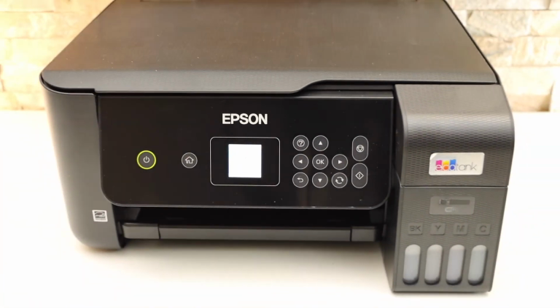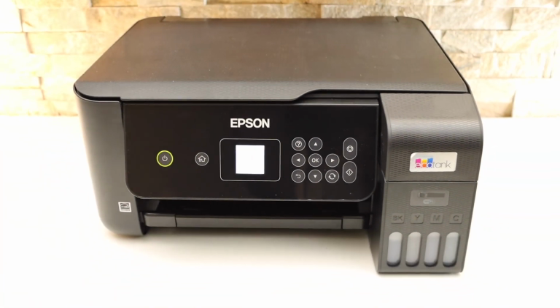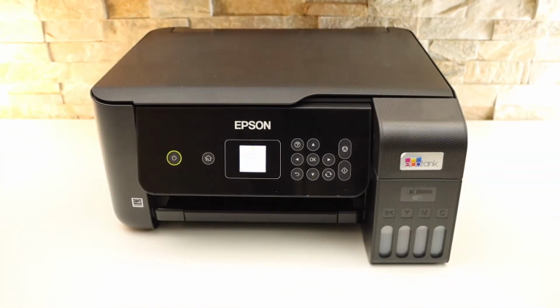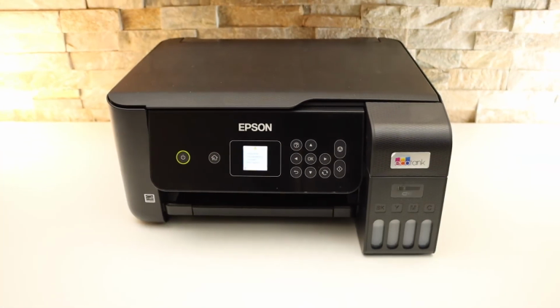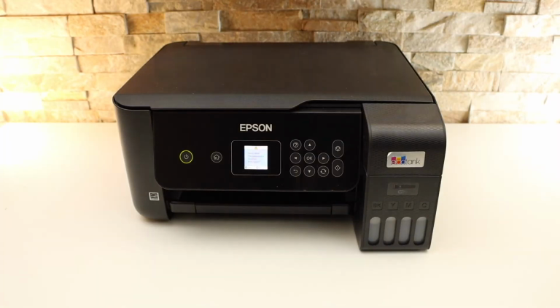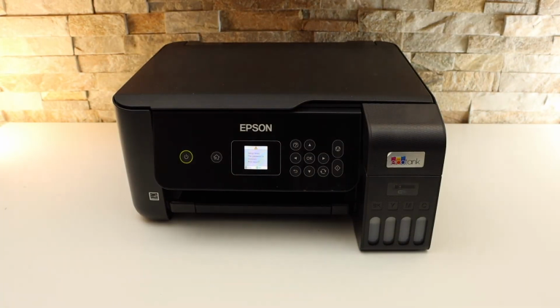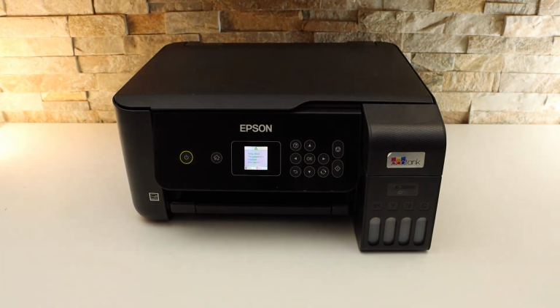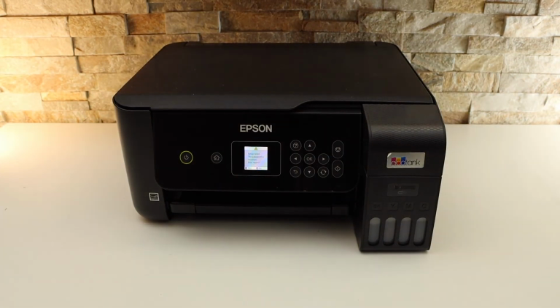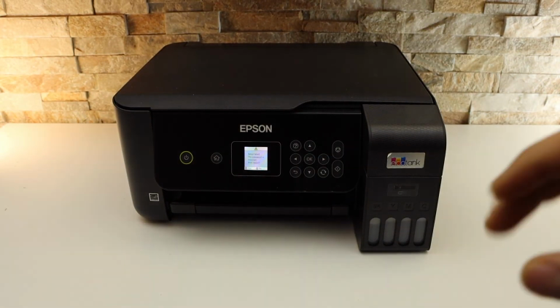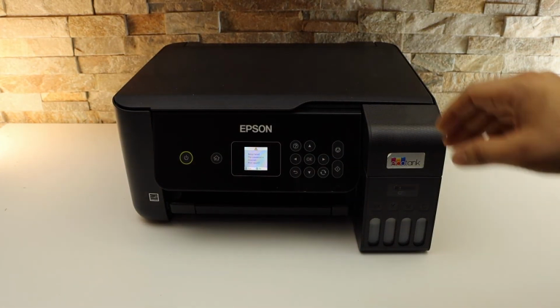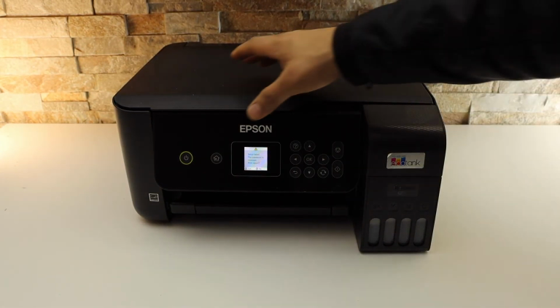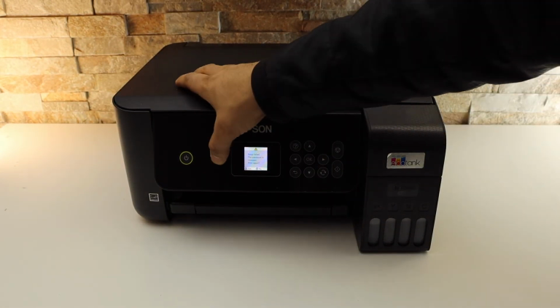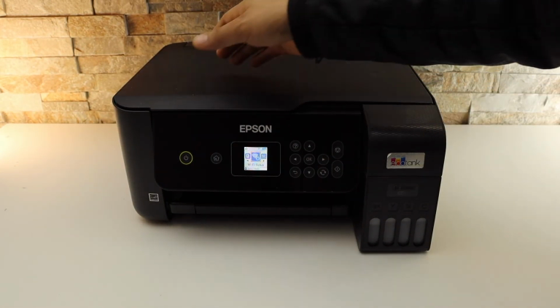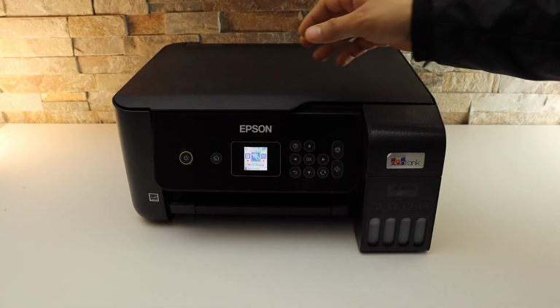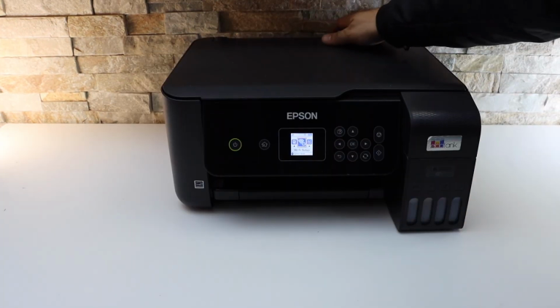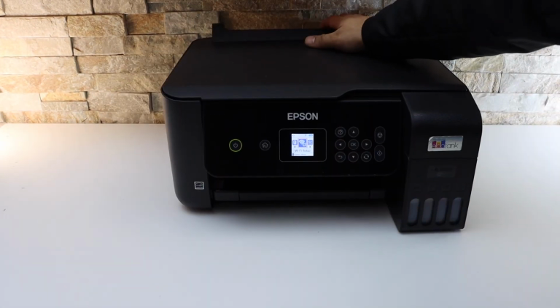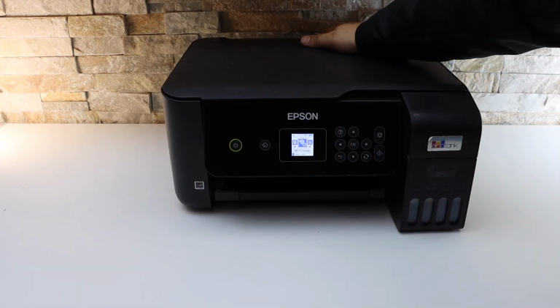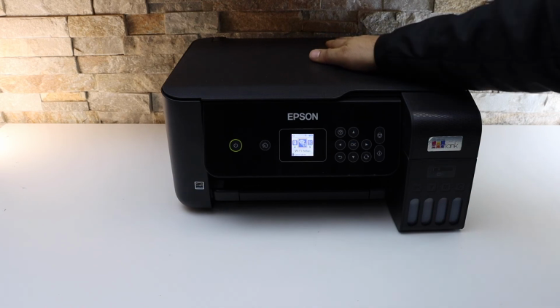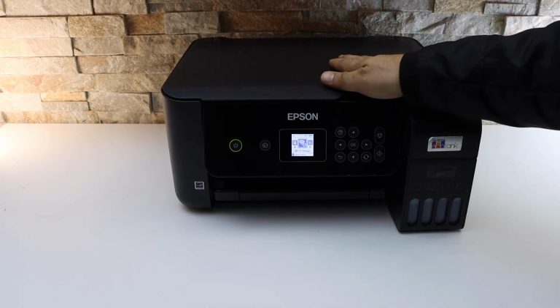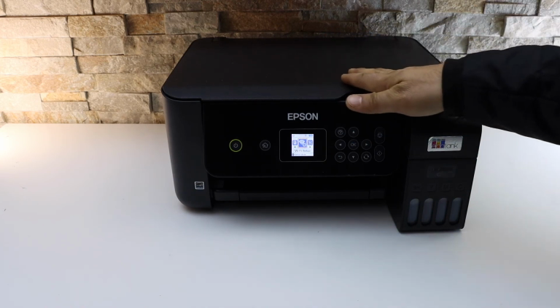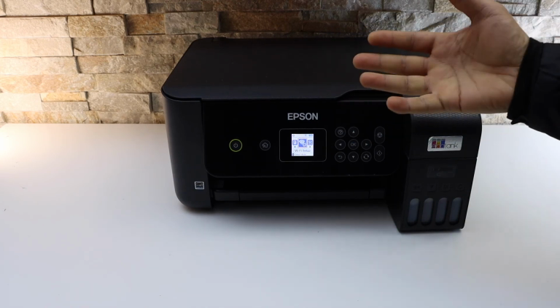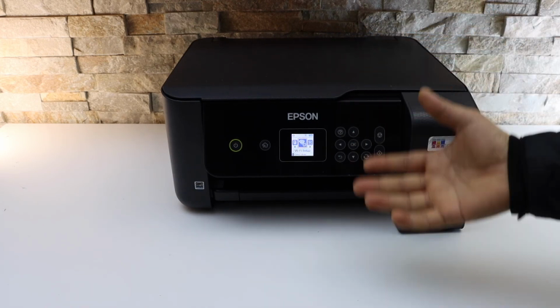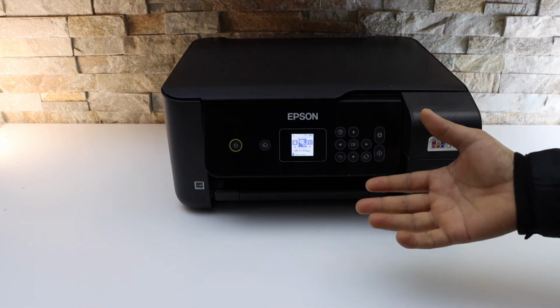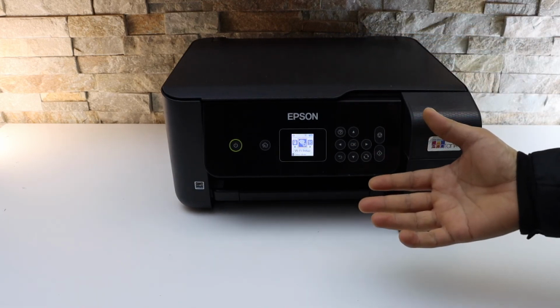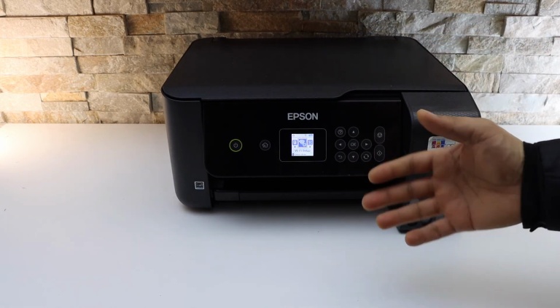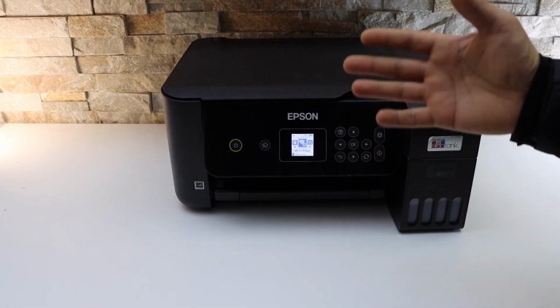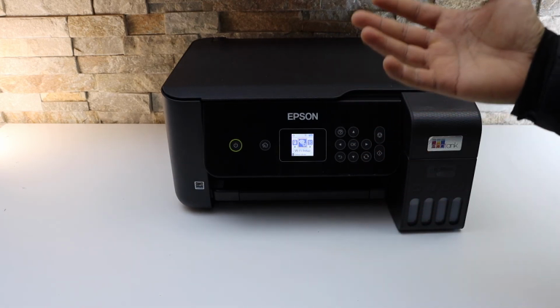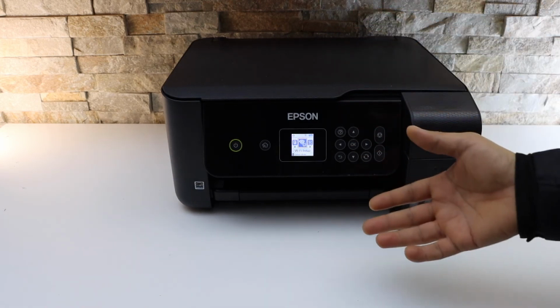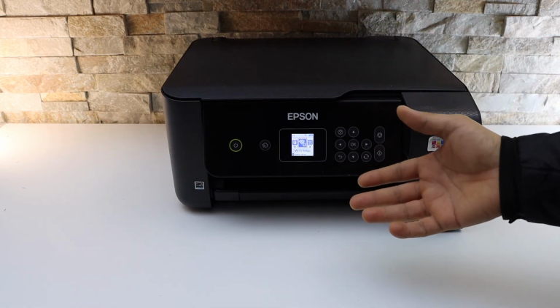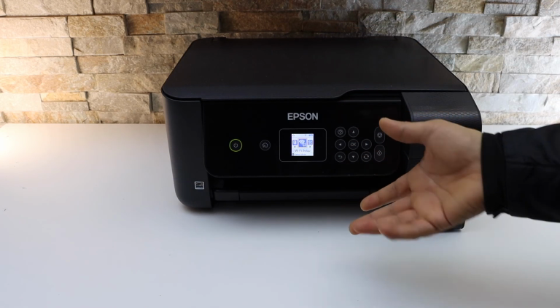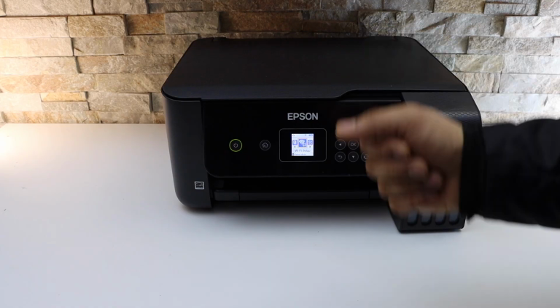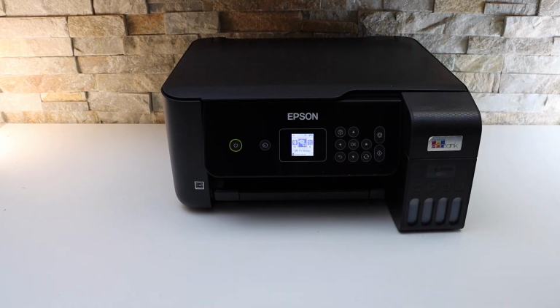Once it is connected, we are ready to use the printer. You can also use this printer with a USB data cable if you don't have a Wi-Fi network. Thanks for watching.